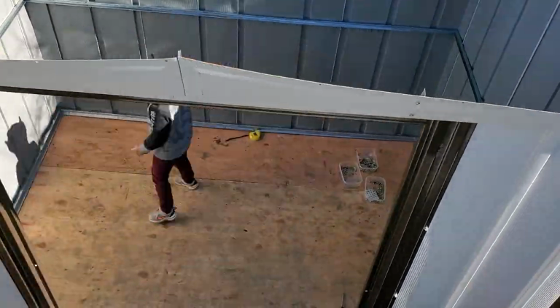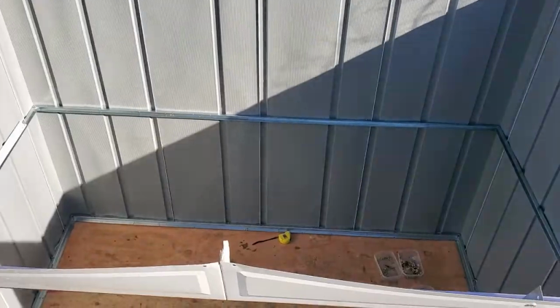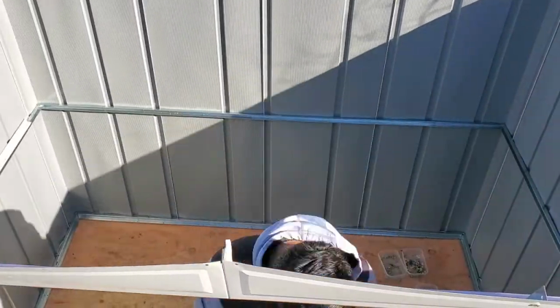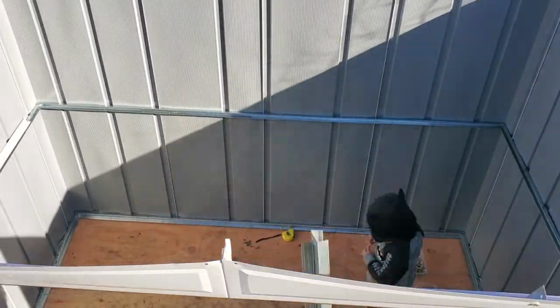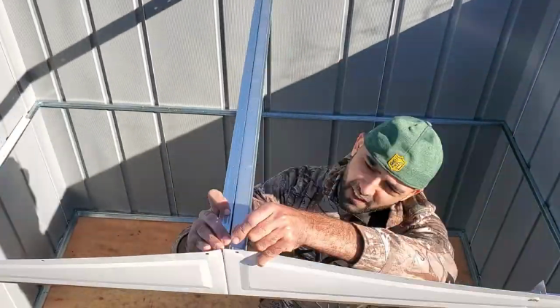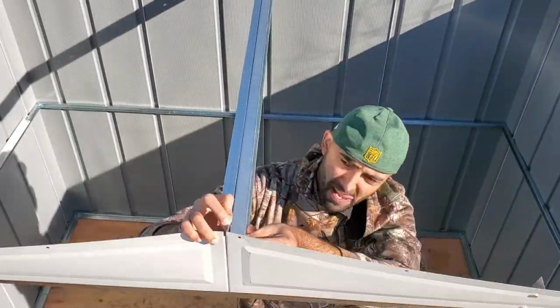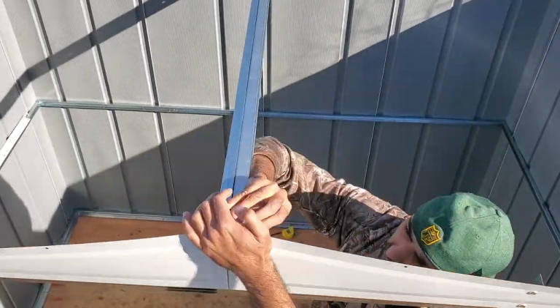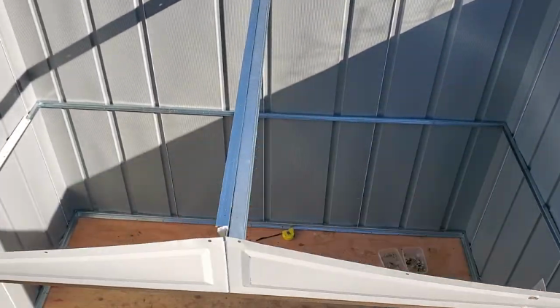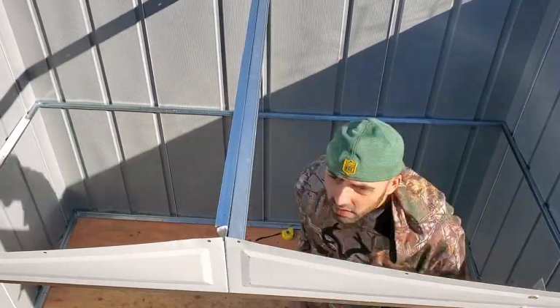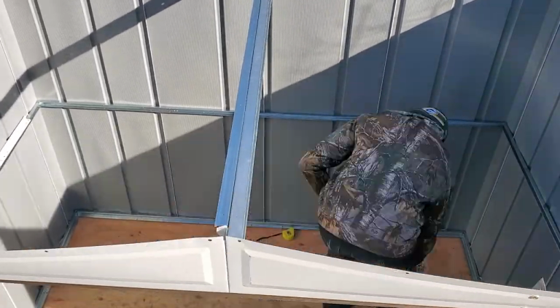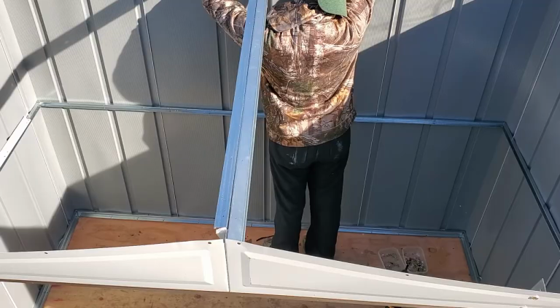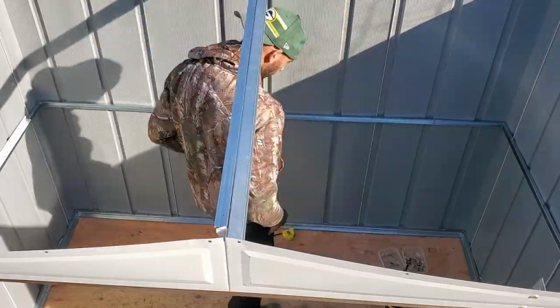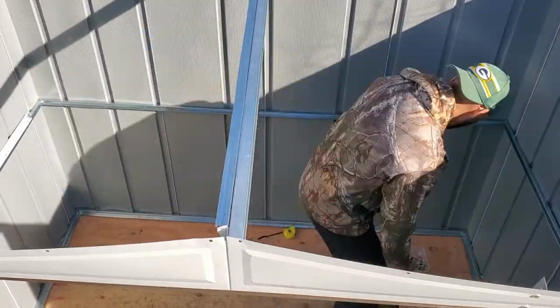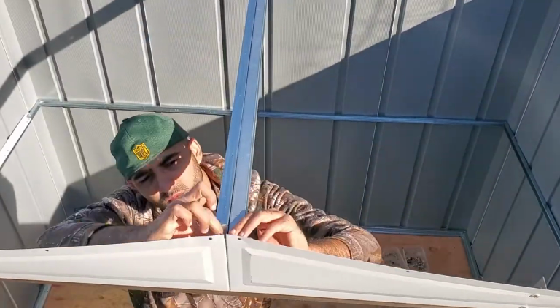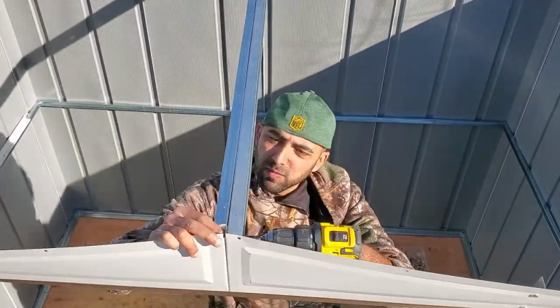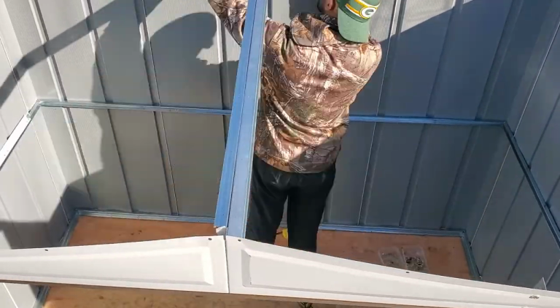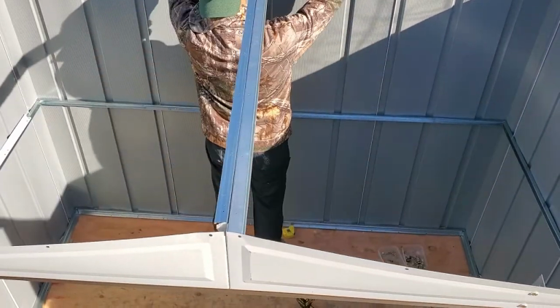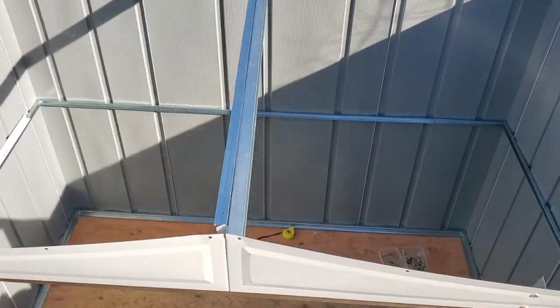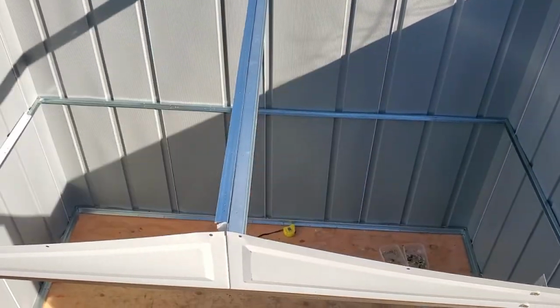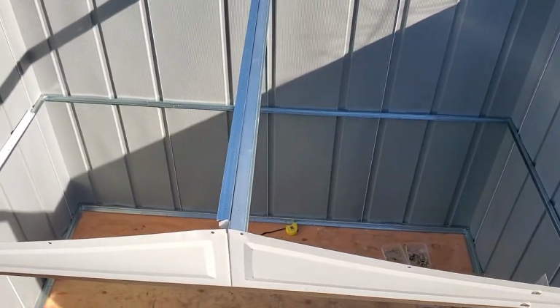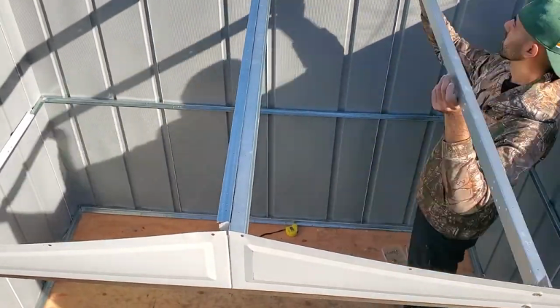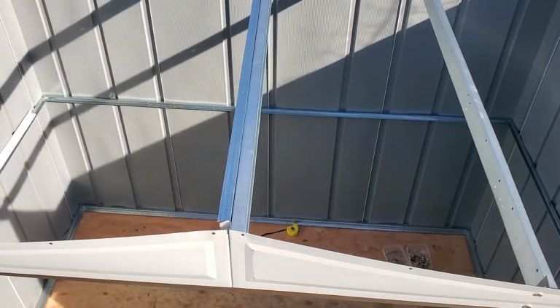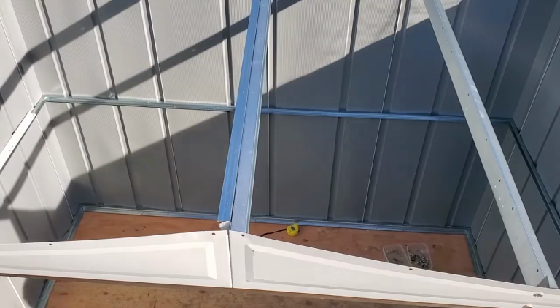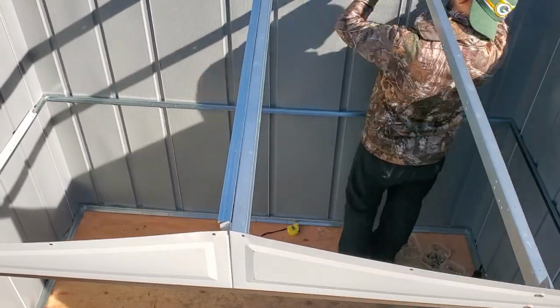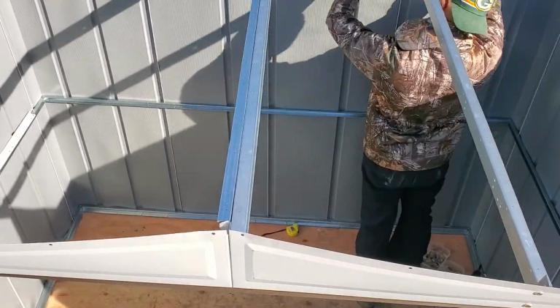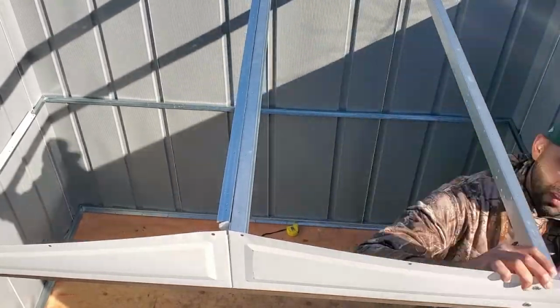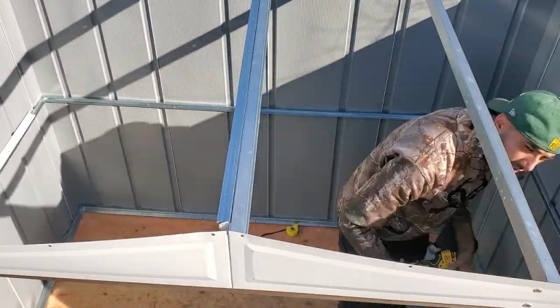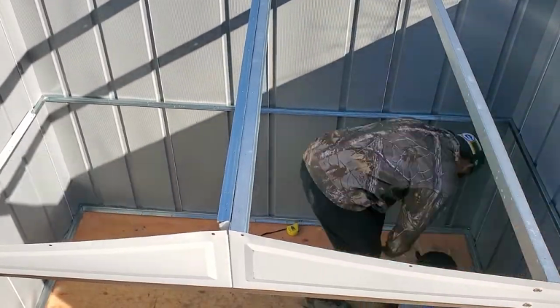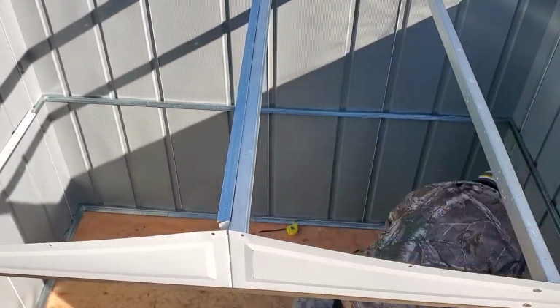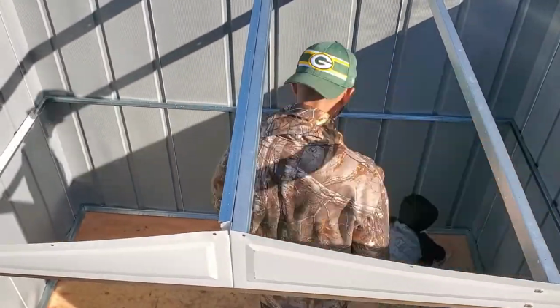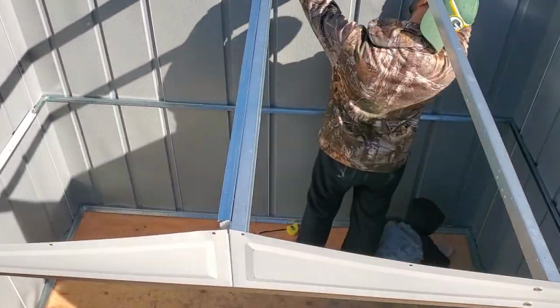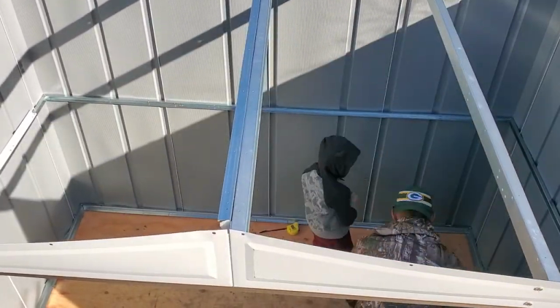In the next step, I attached the three roof beams to the shed. Make sure to use the enclosed weather tape between the gable joints and the roof beams while doing this step.